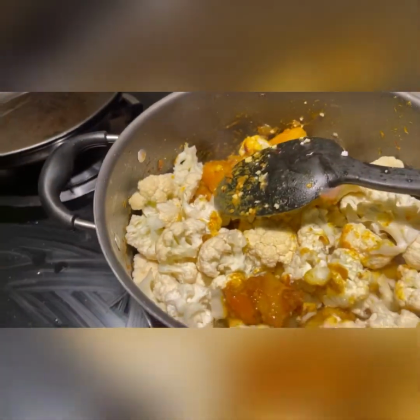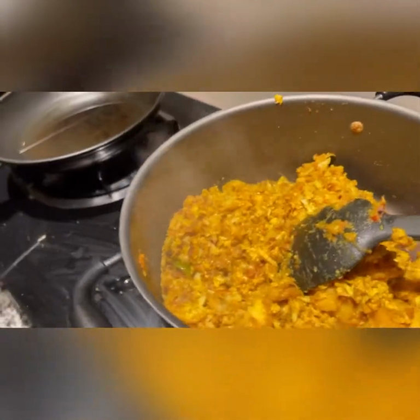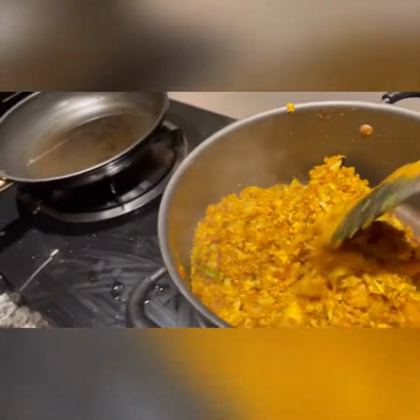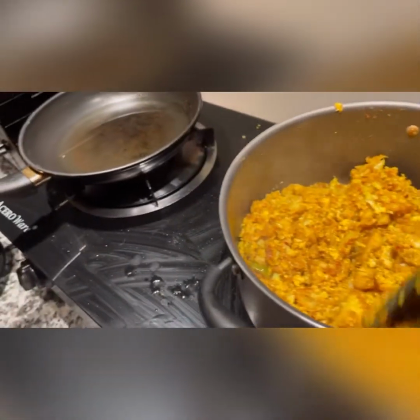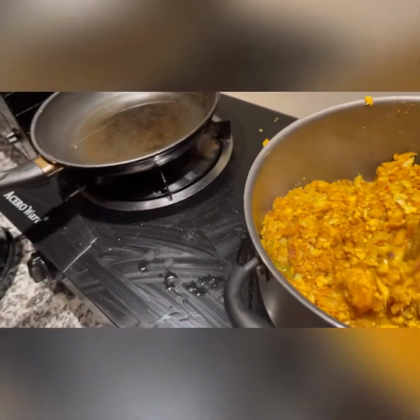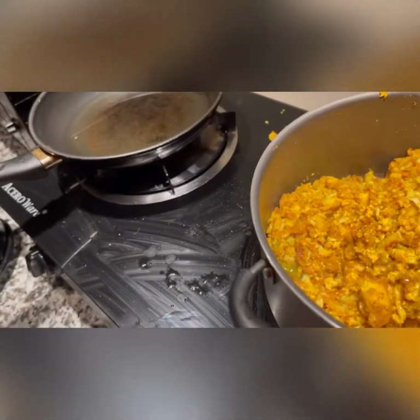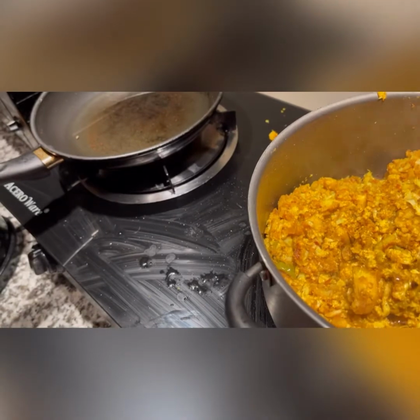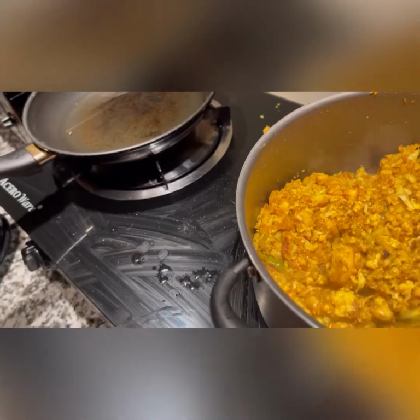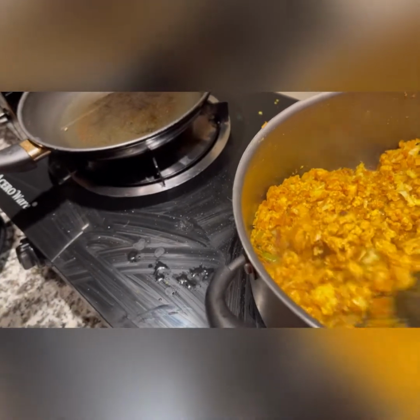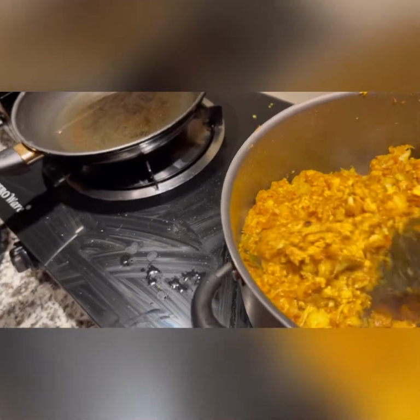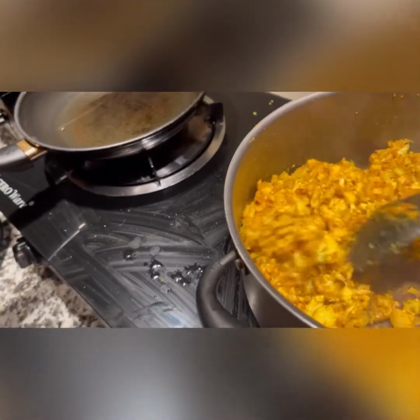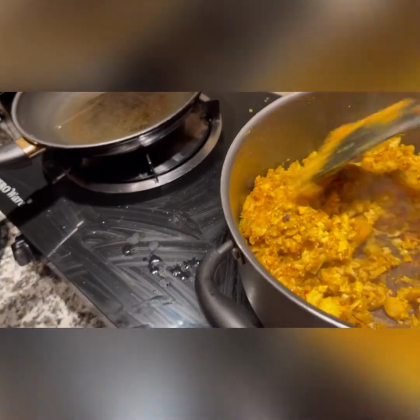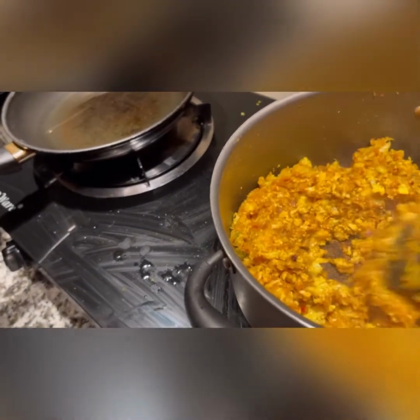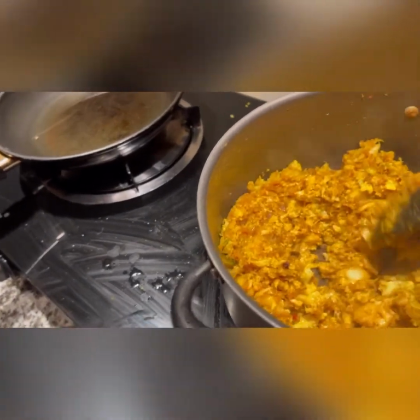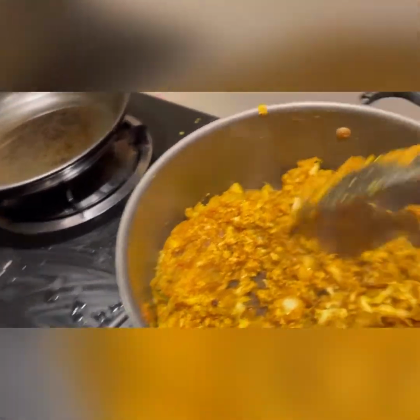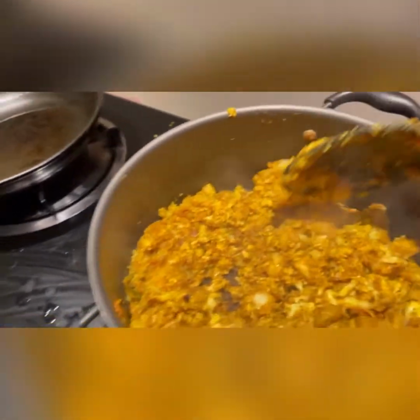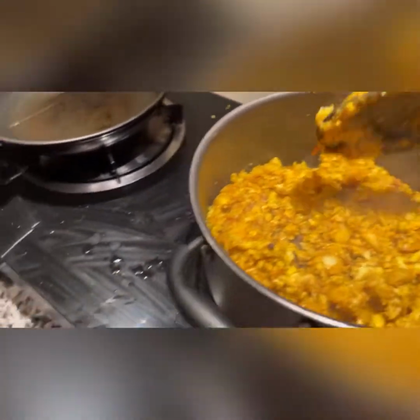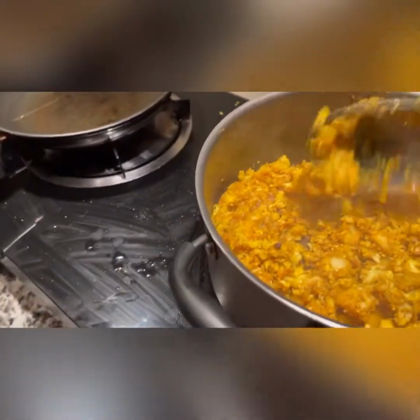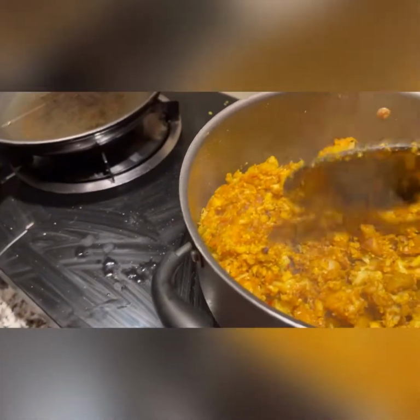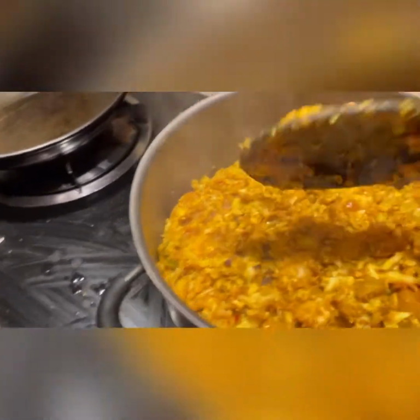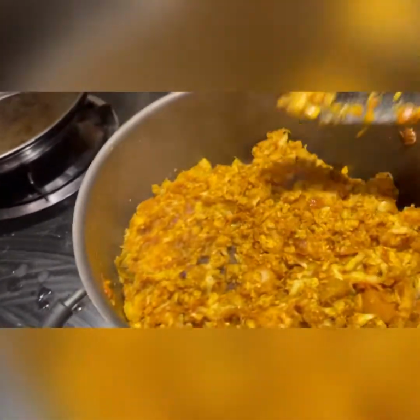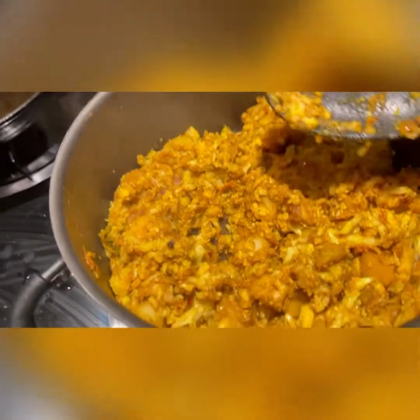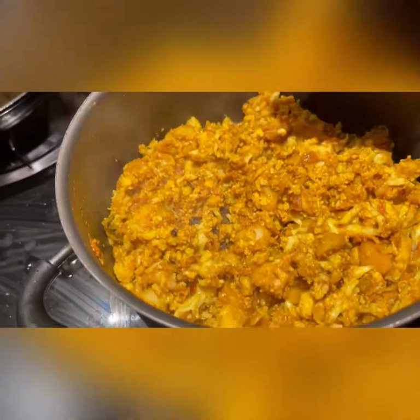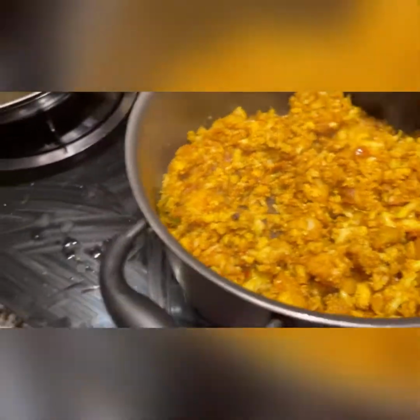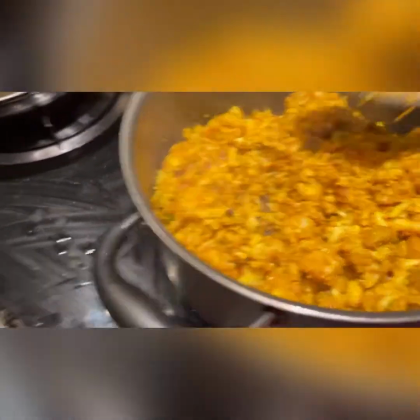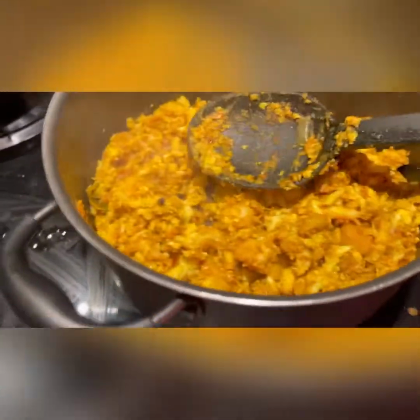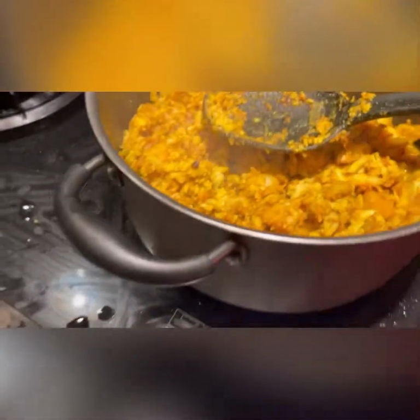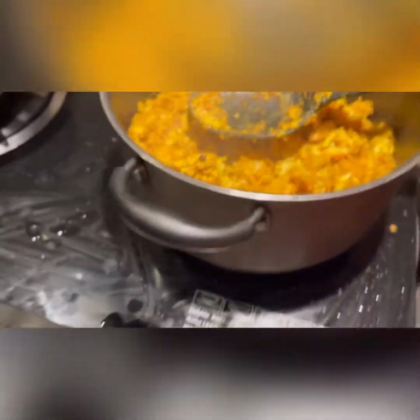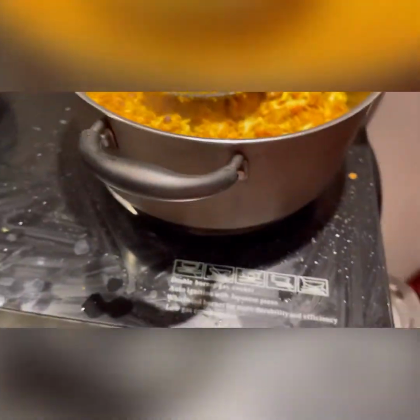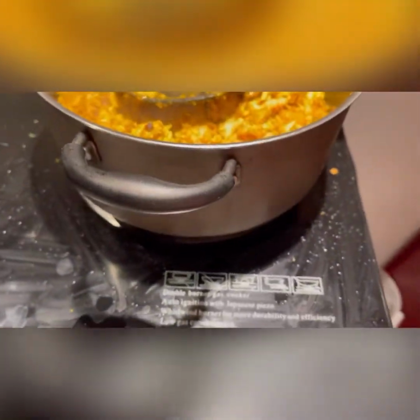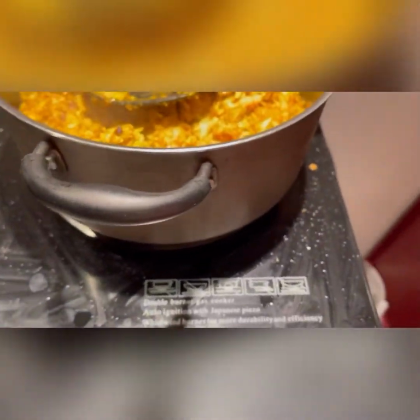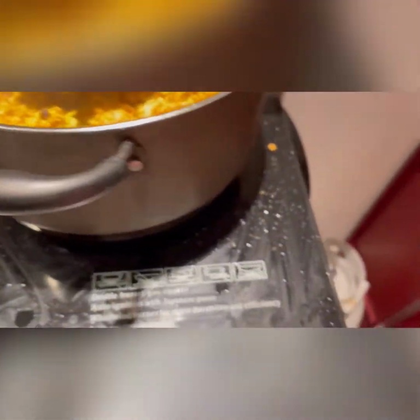Okay, 15 minutes is done. Our cauliflower is almost done. Now we will add half a teaspoon of garam masala.